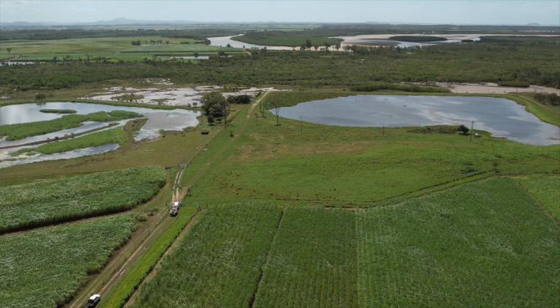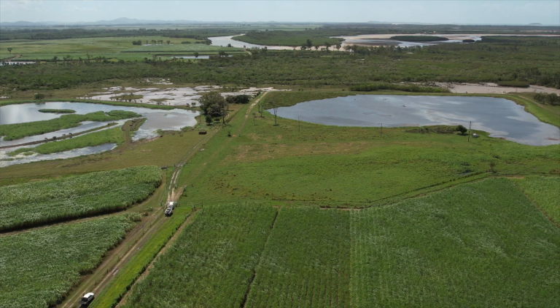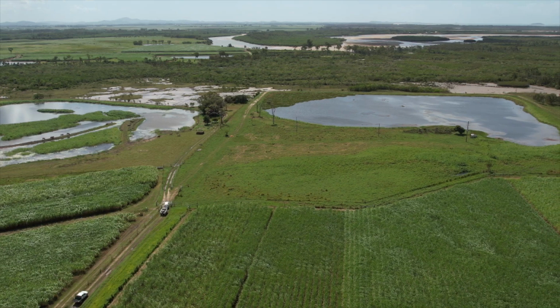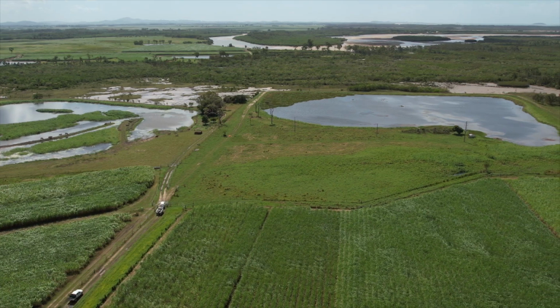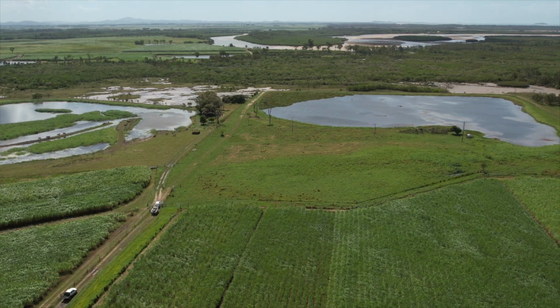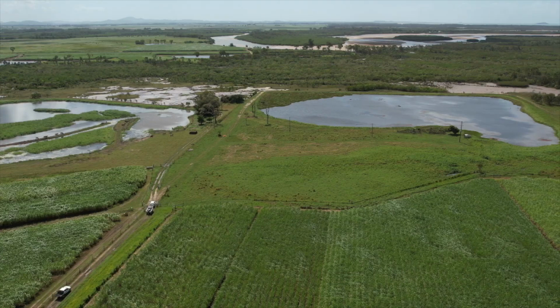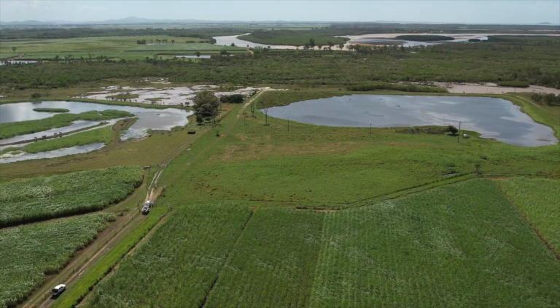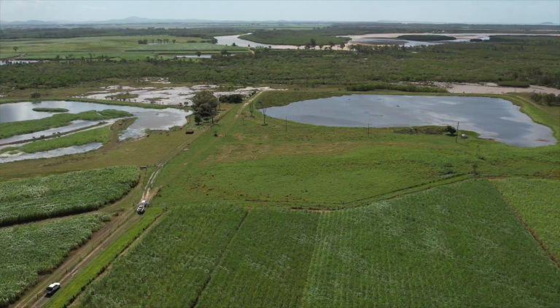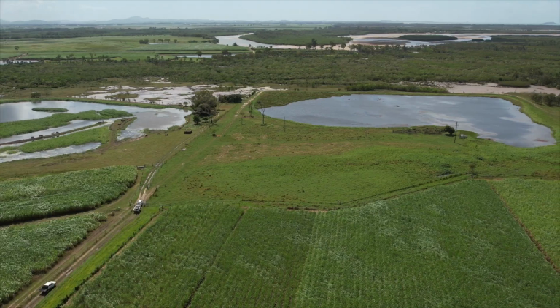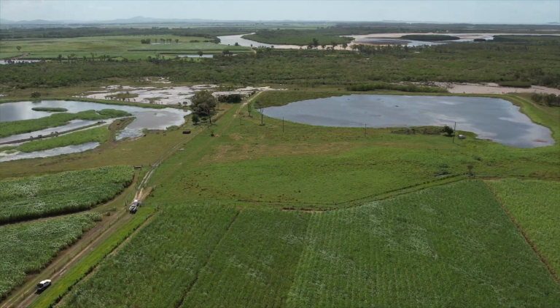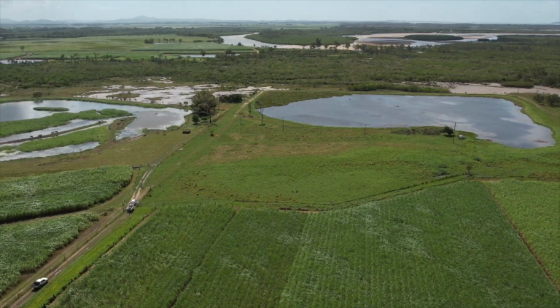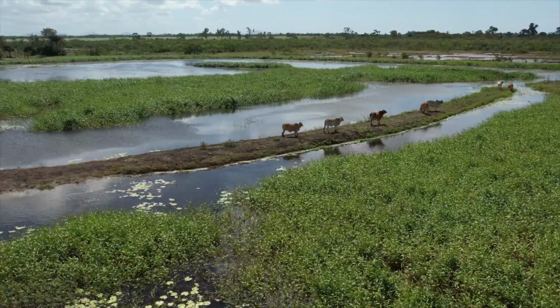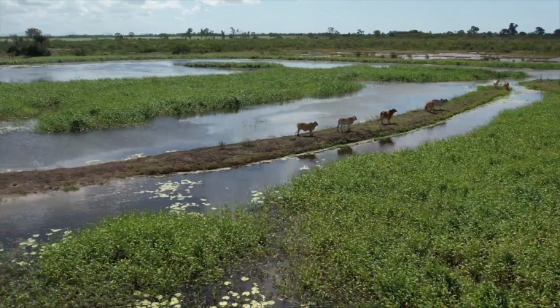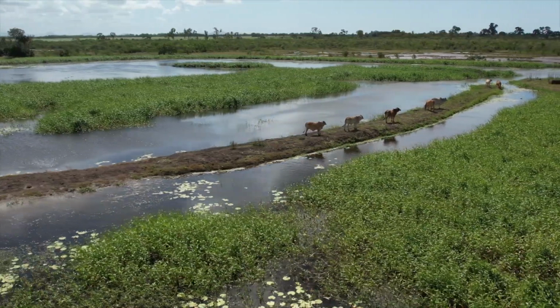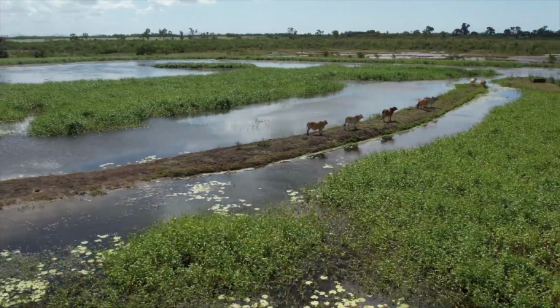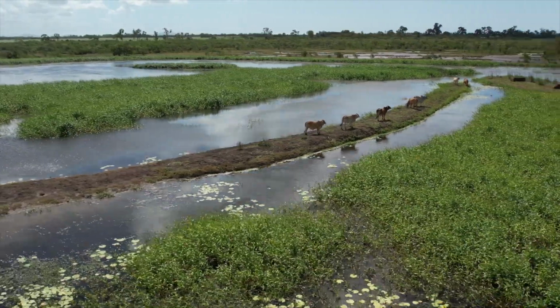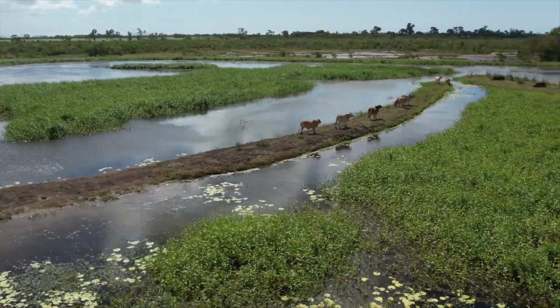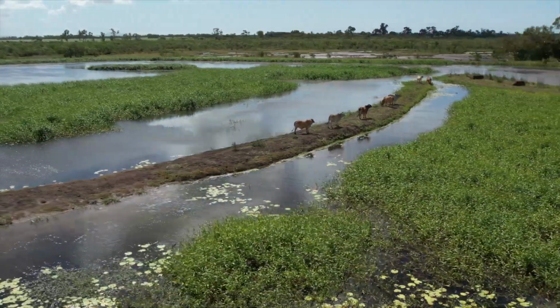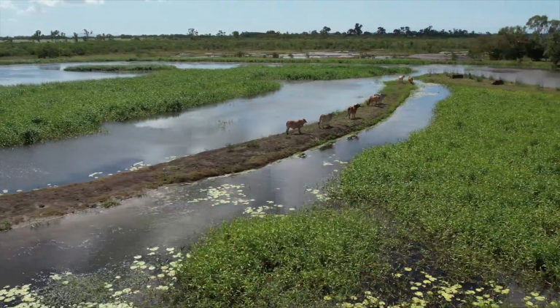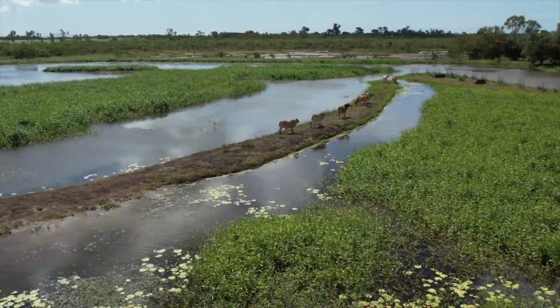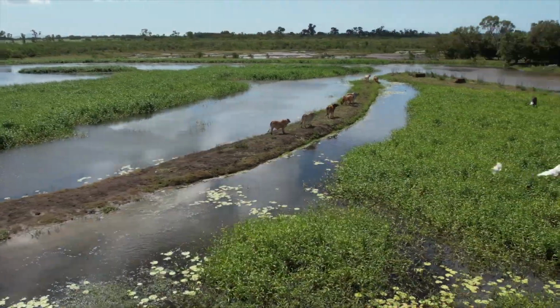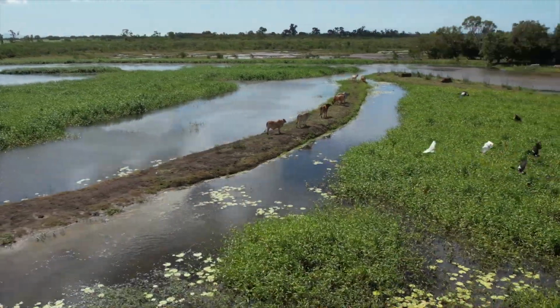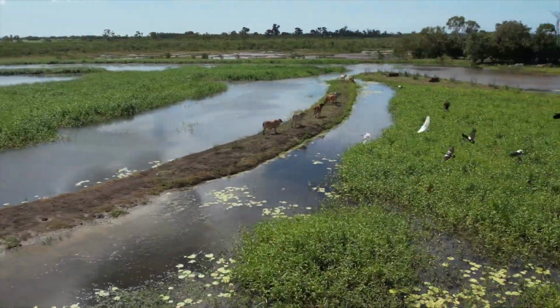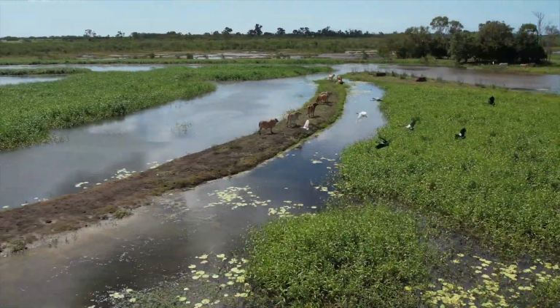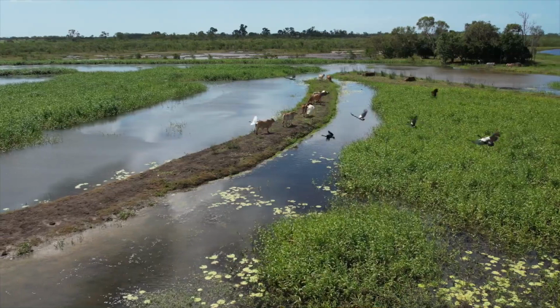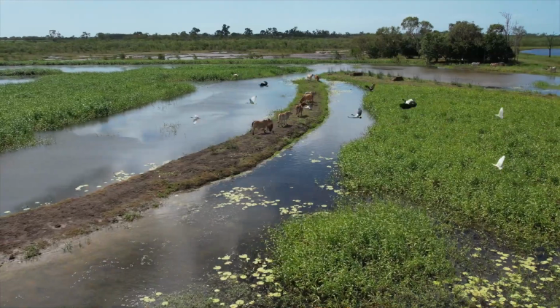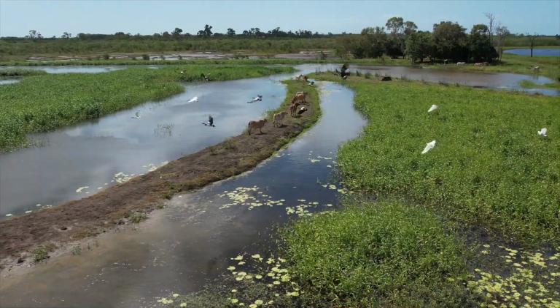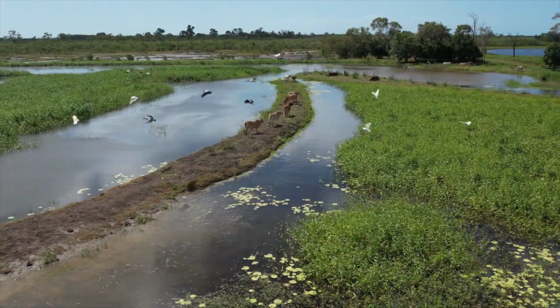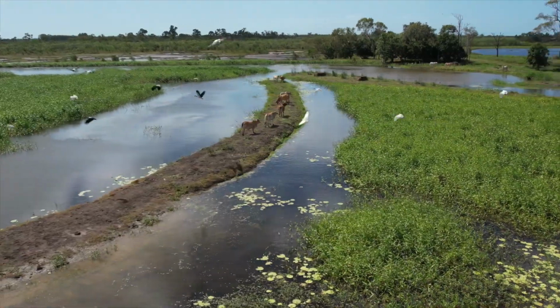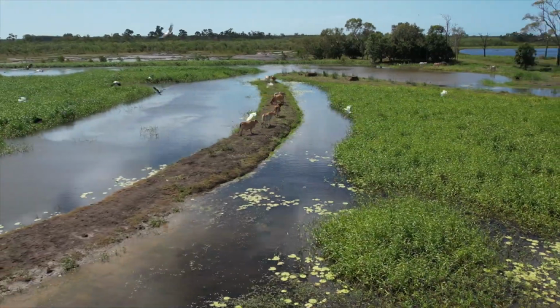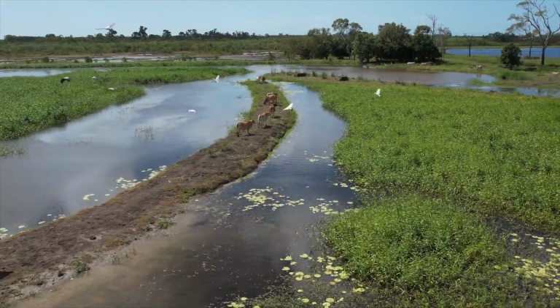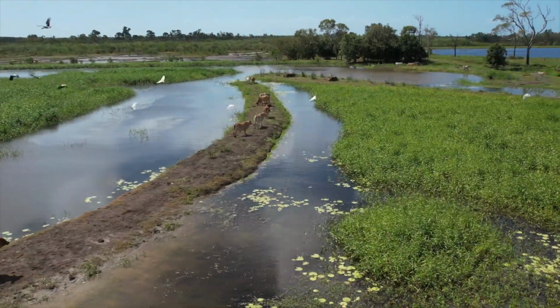There are extensive areas of it in Queensland. Look, it's a wonderful tool — it's a cattleman's dream, but it's a barra's nightmare.